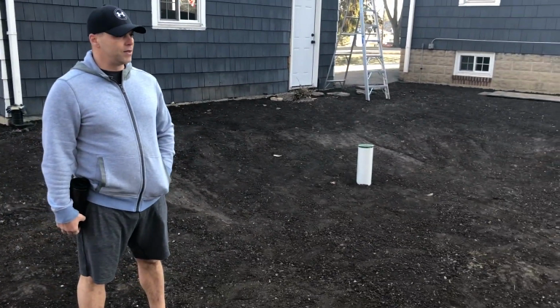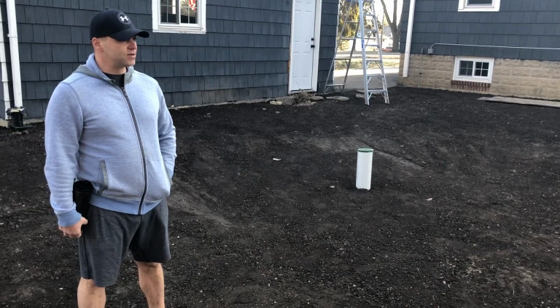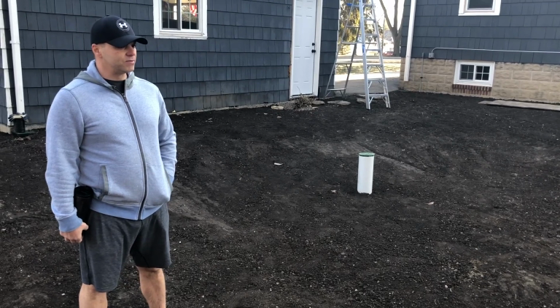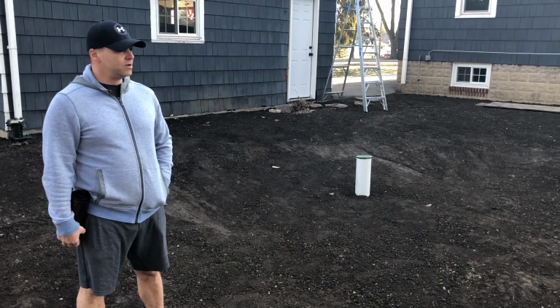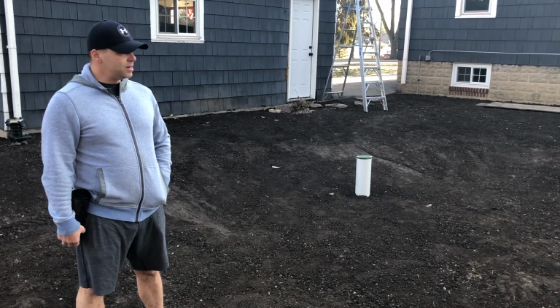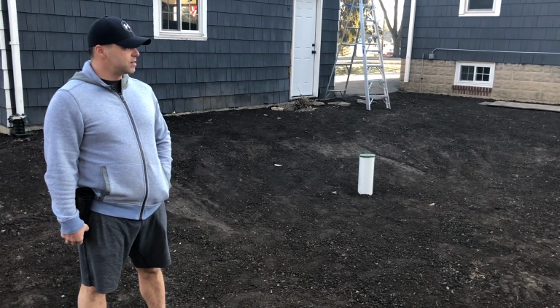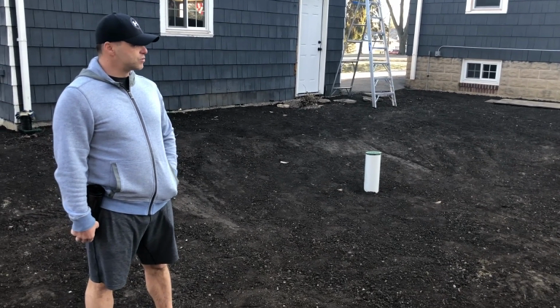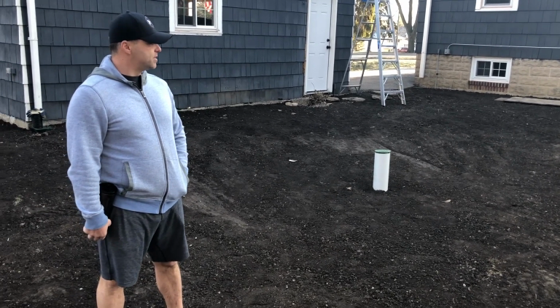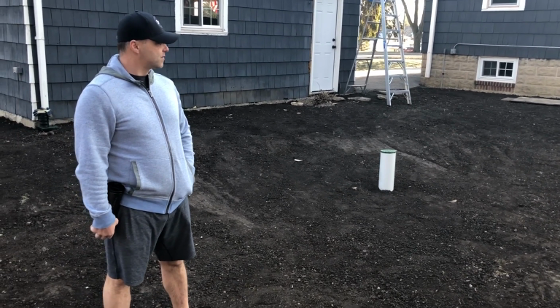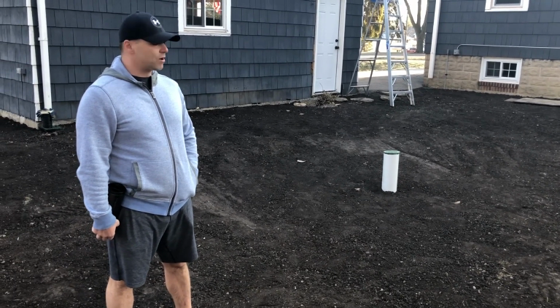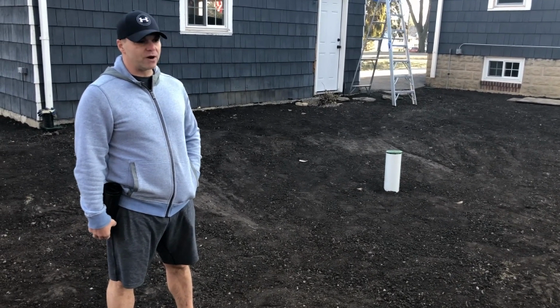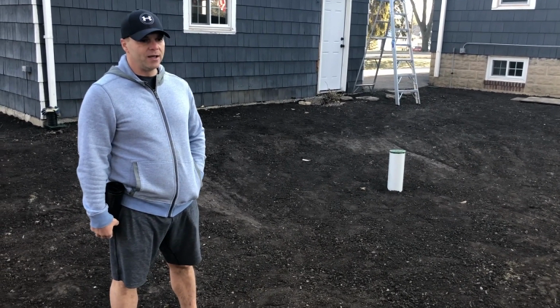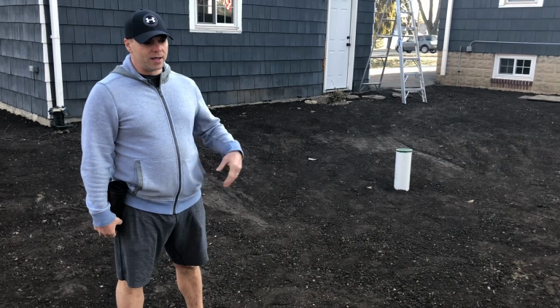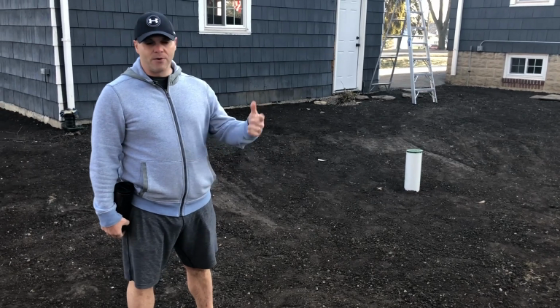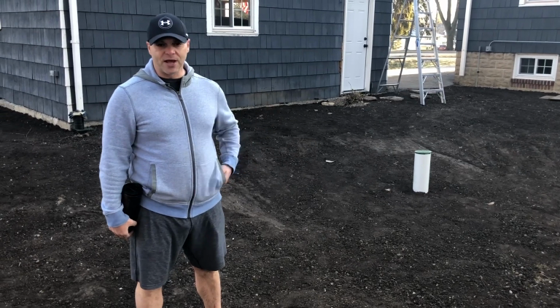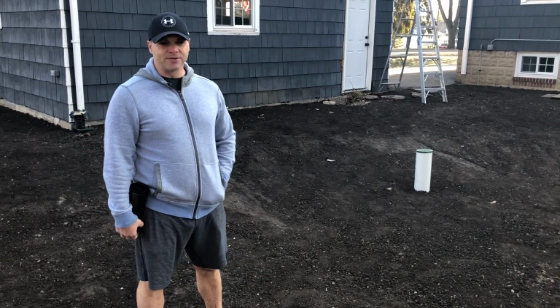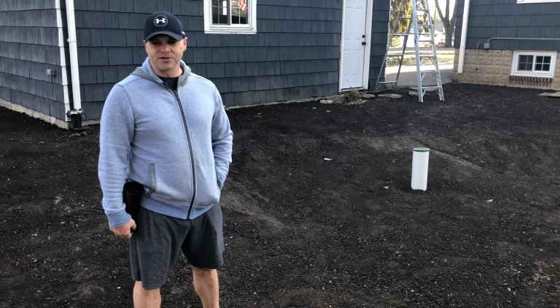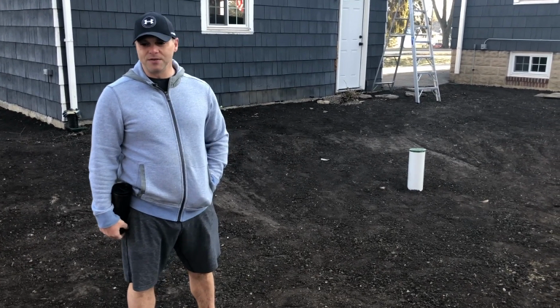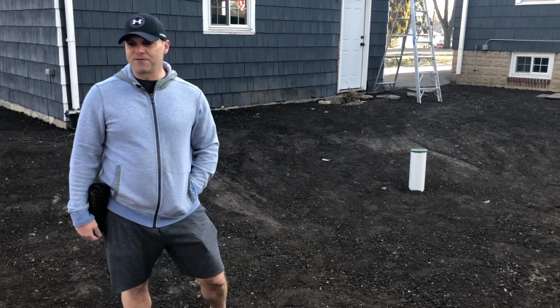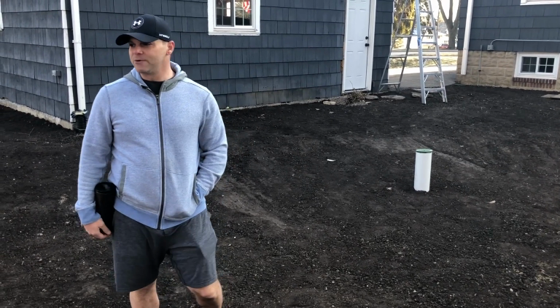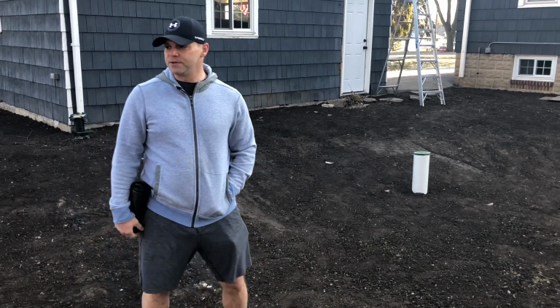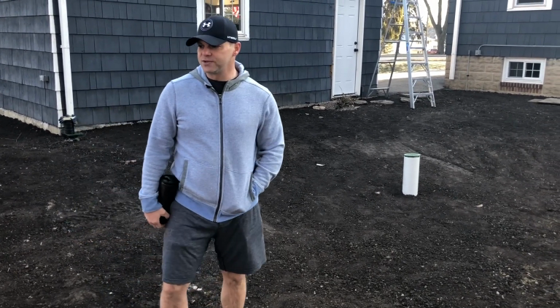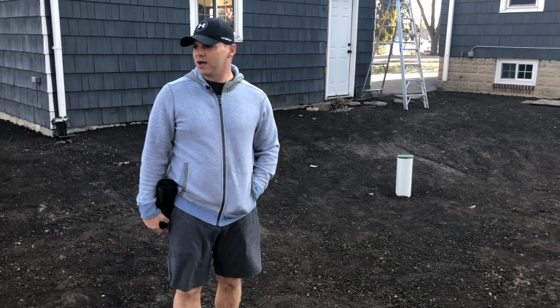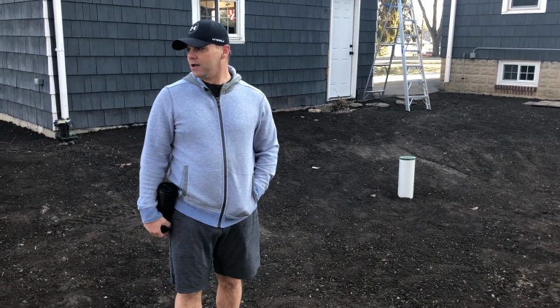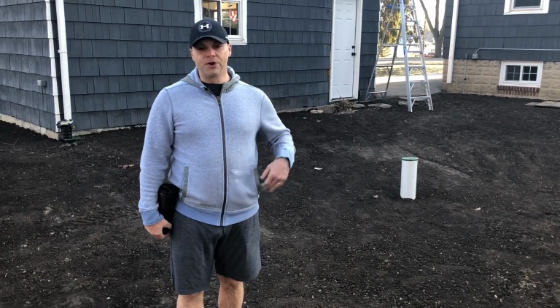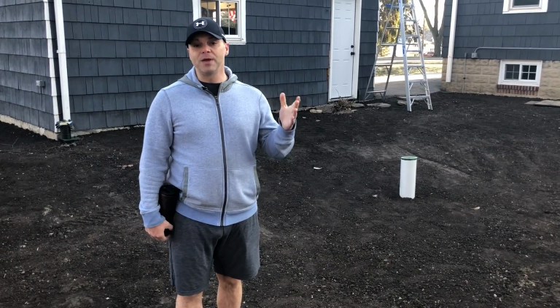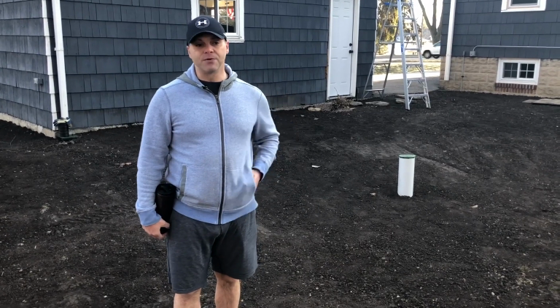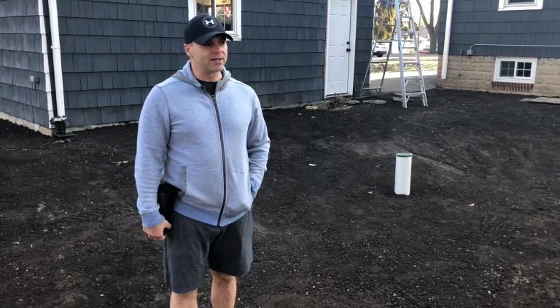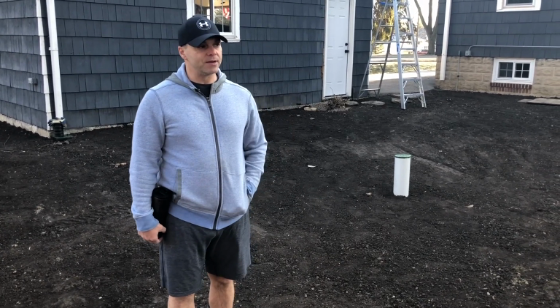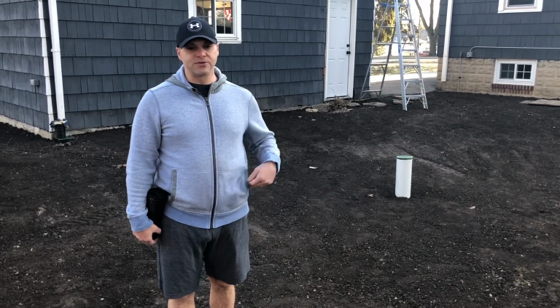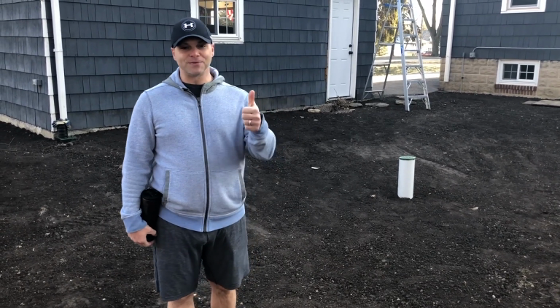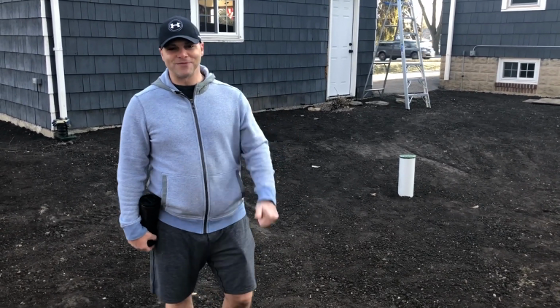The drainage system was needed and a crucial piece of keeping our home dry. Now the sod, some mulch, cutting beds for flowers, trees, and bushes, and we're done. We could not be happier with the landscaping — two thumbs up, five stars.